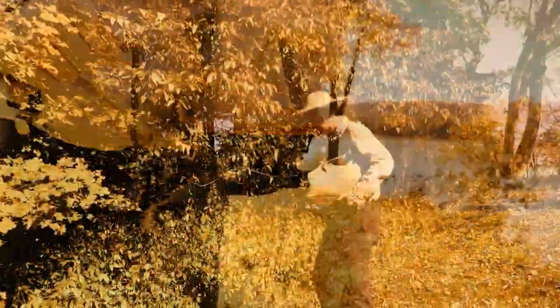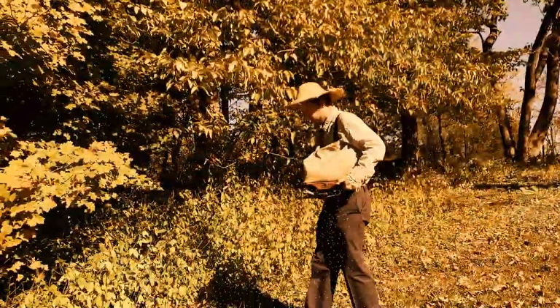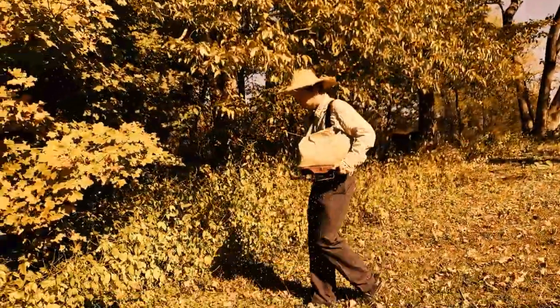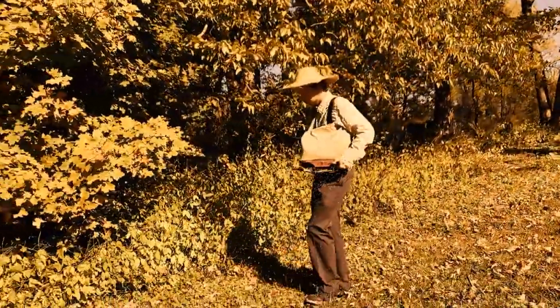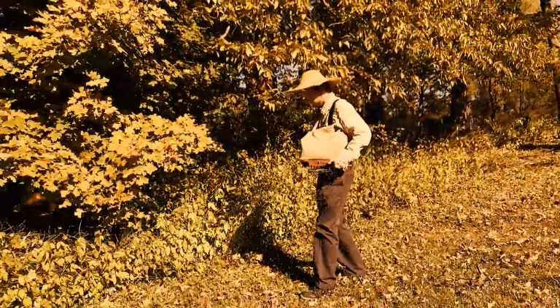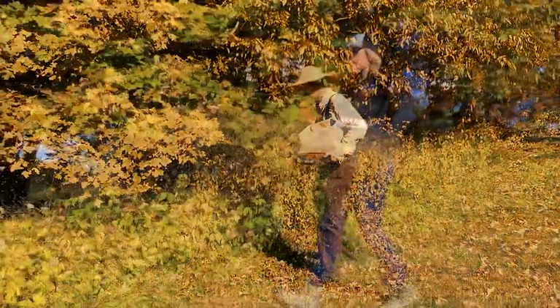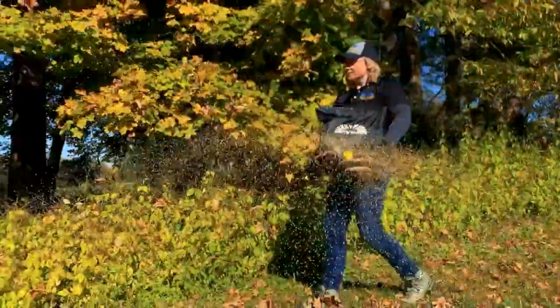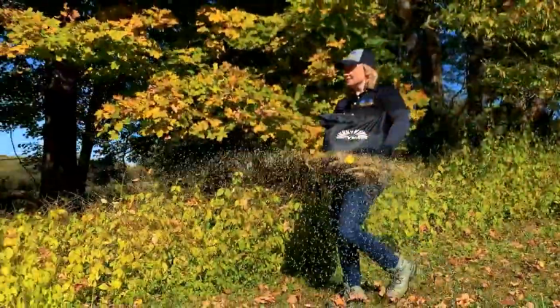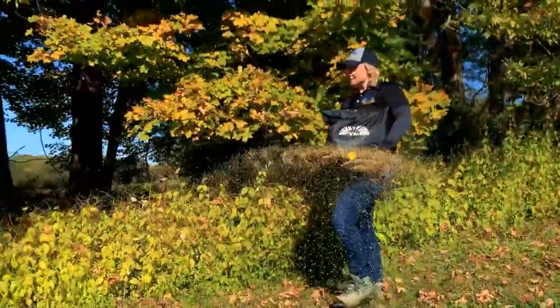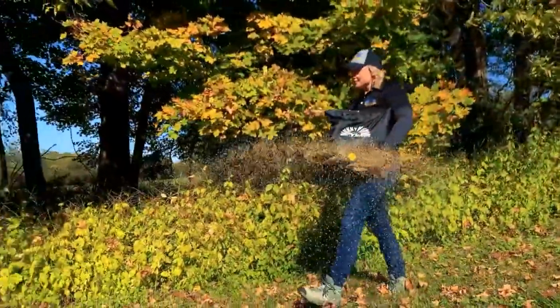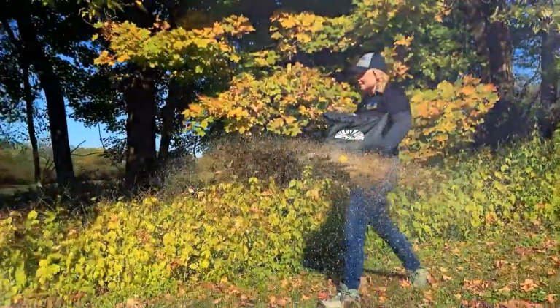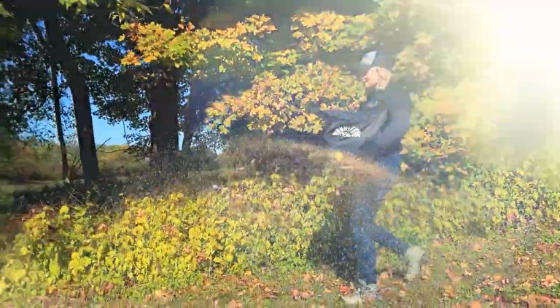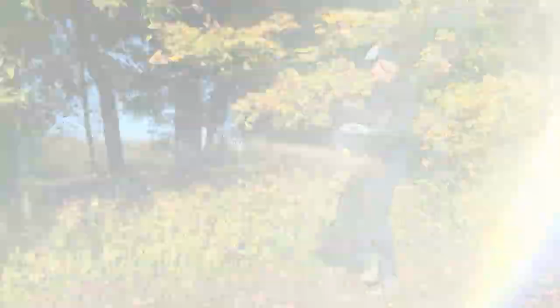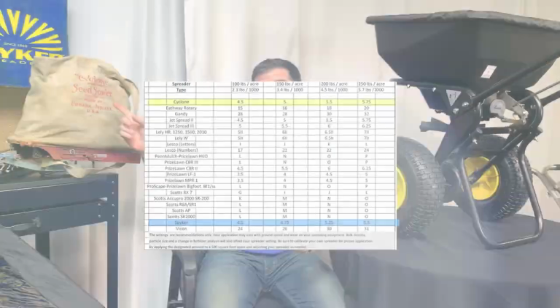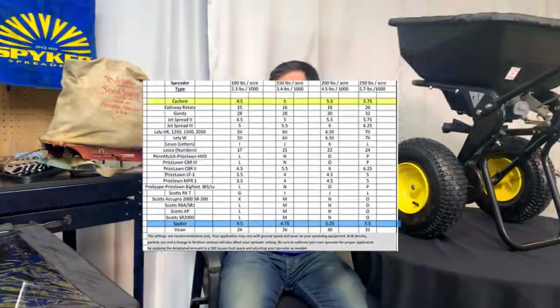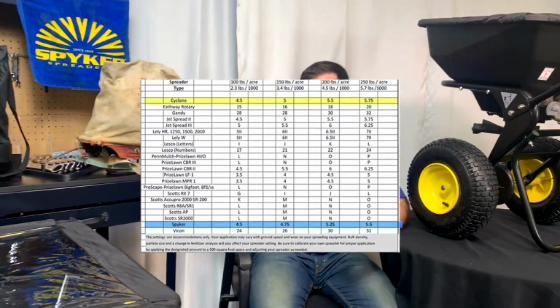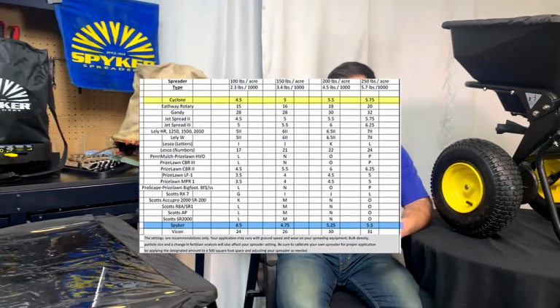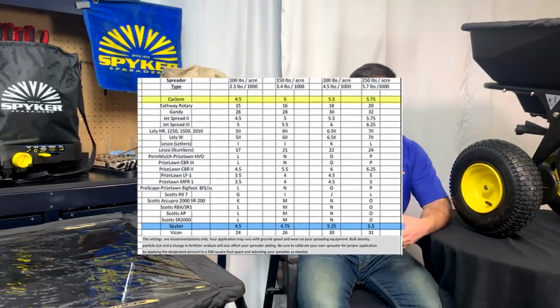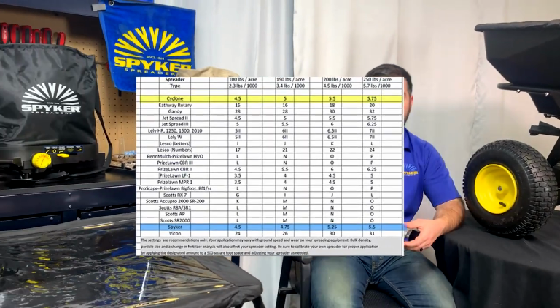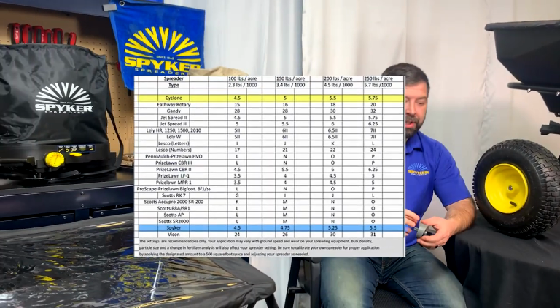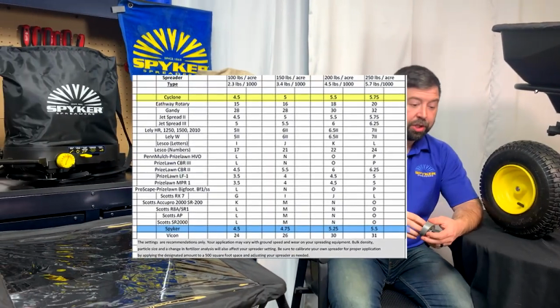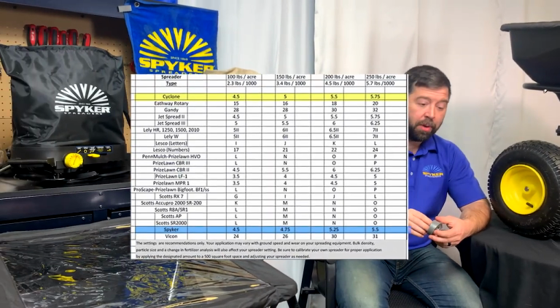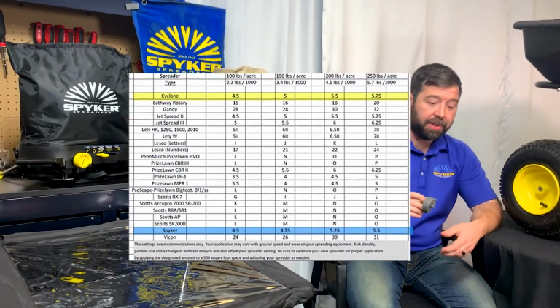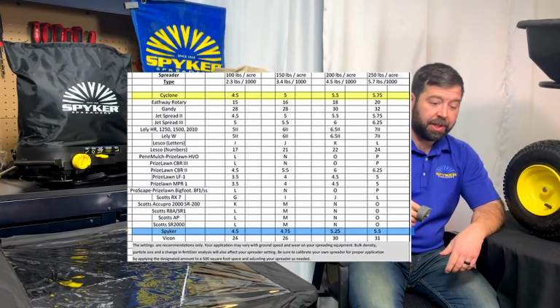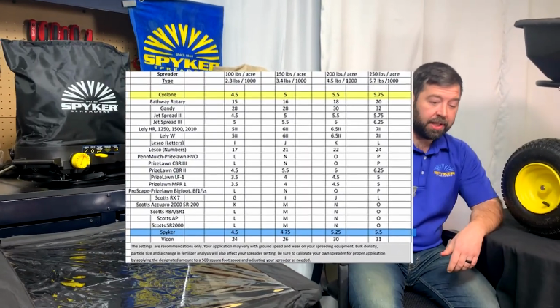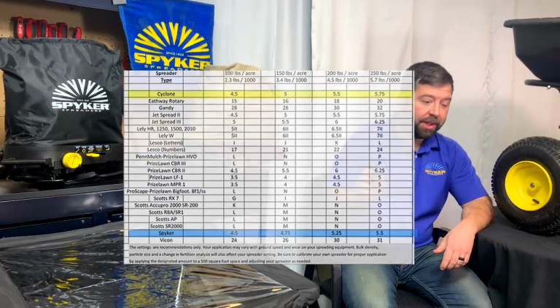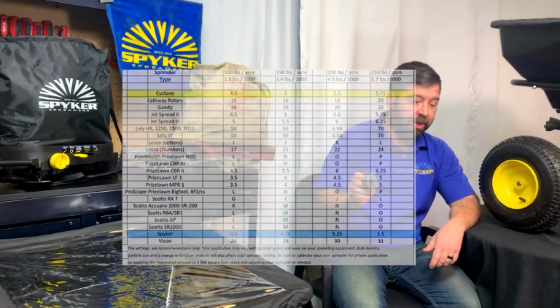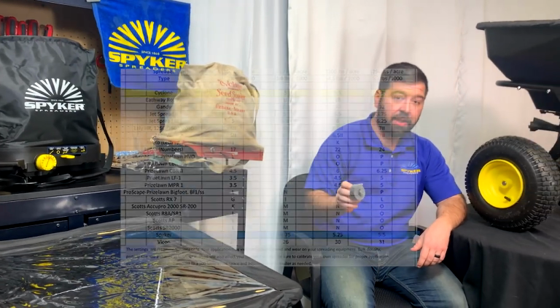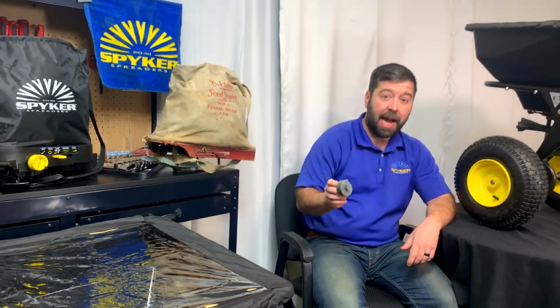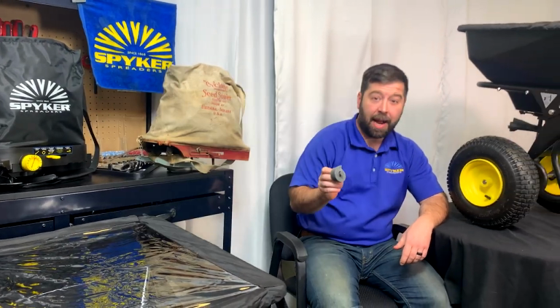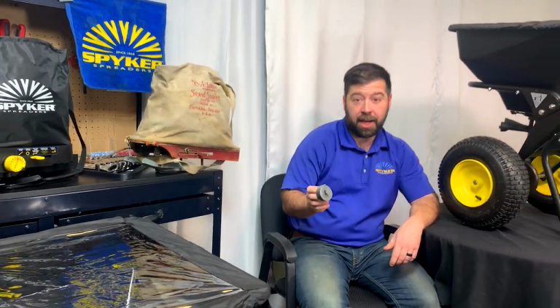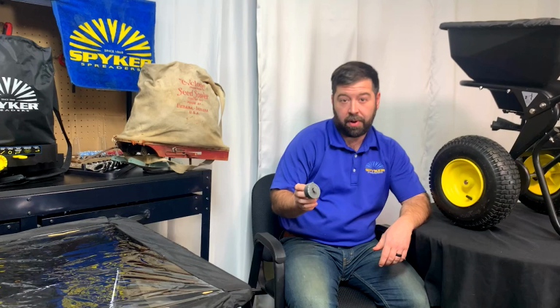When using the Spyker spreader, look for either the Spyker number or the Cyclone number on the bag of your material to determine what position to set the dial to in order to get the desired application rate.